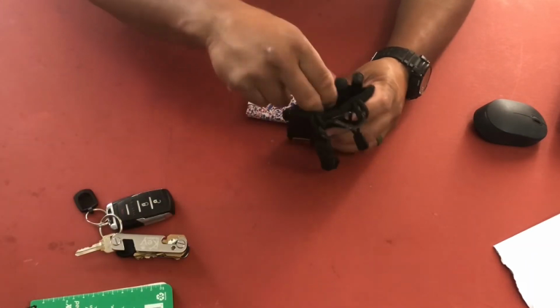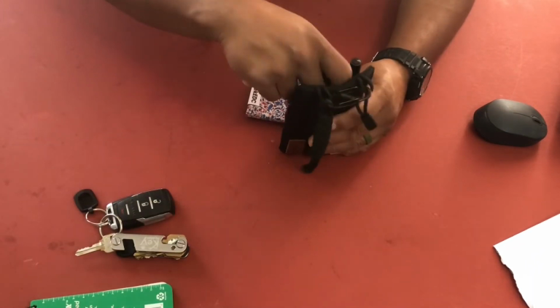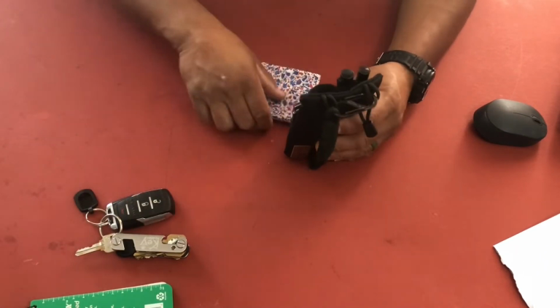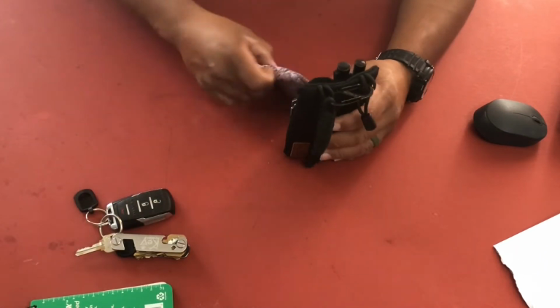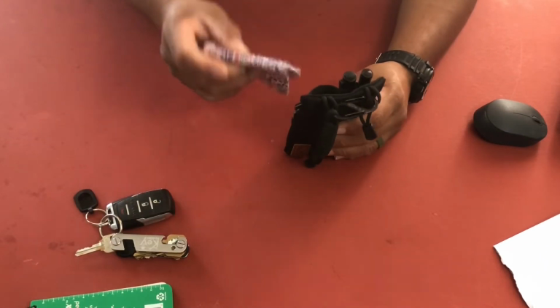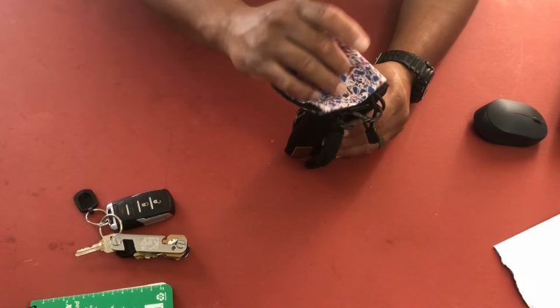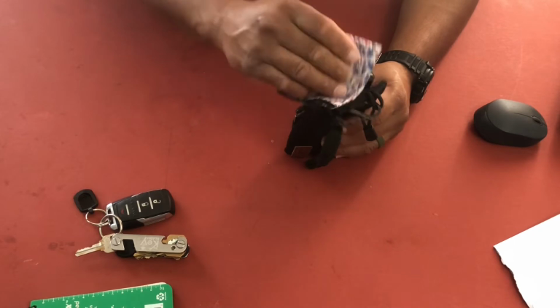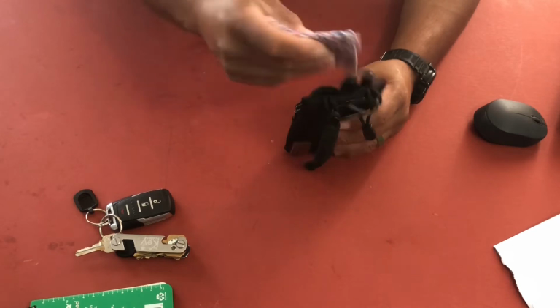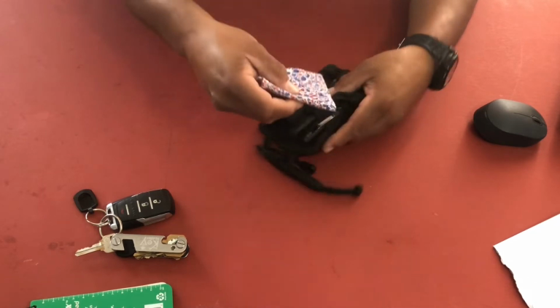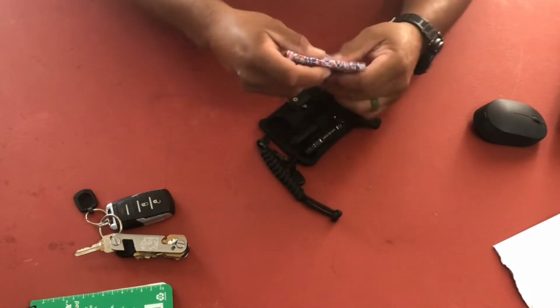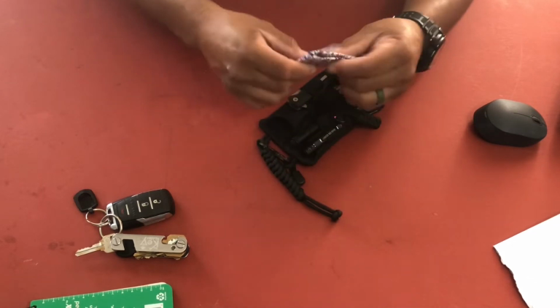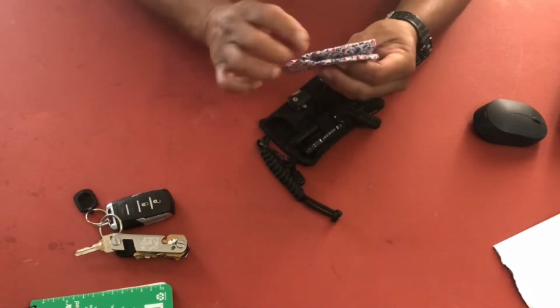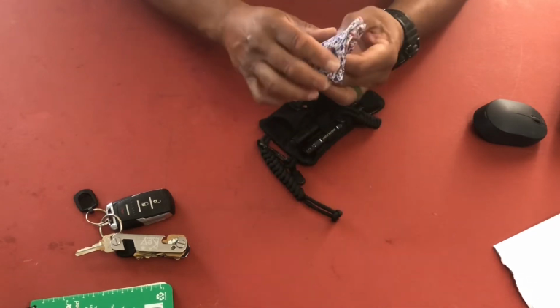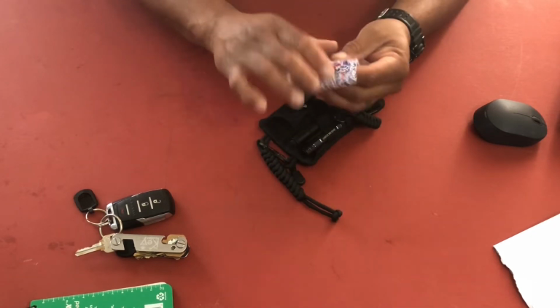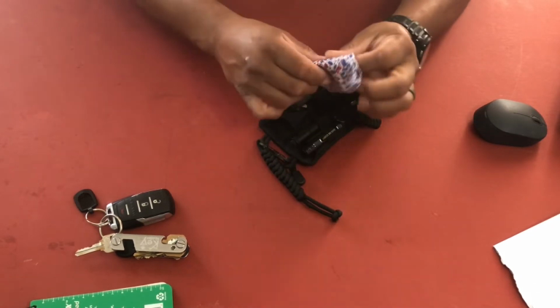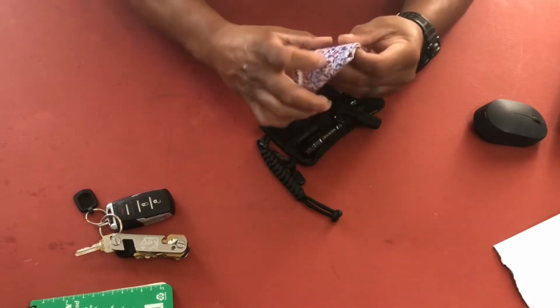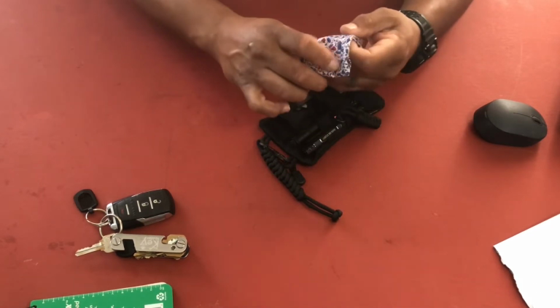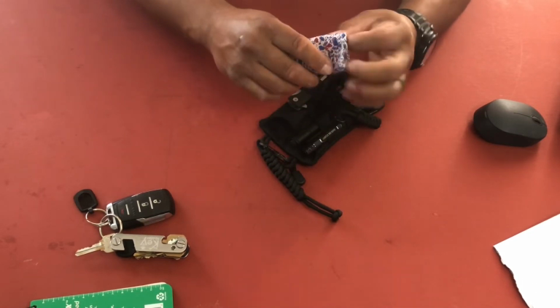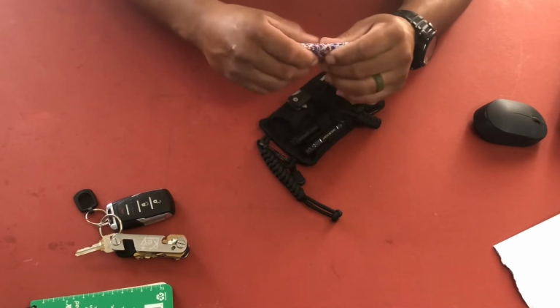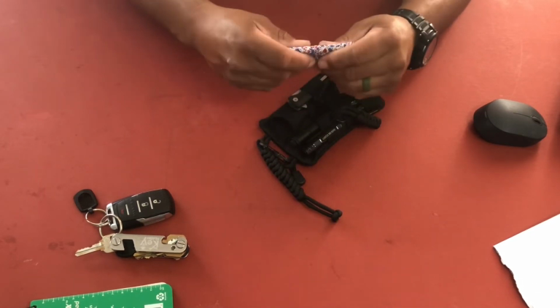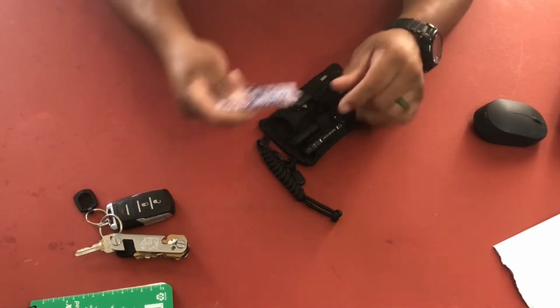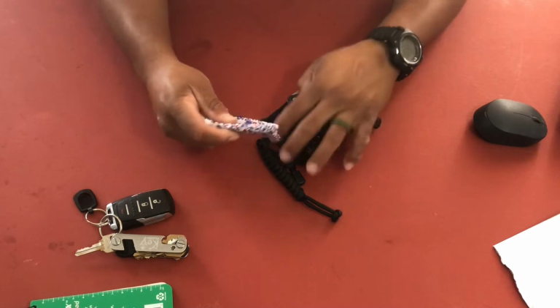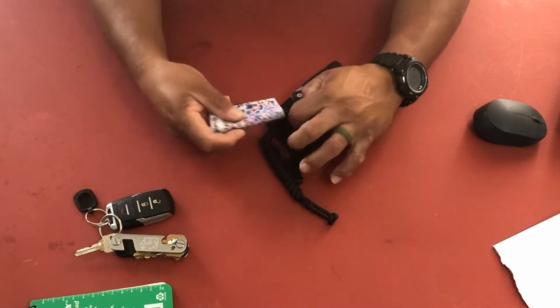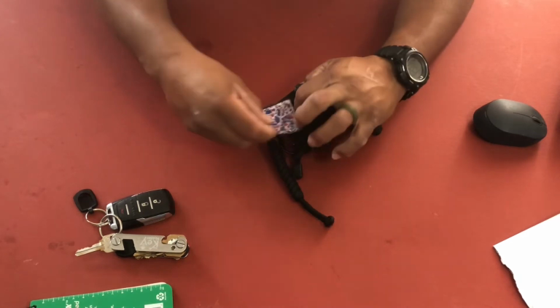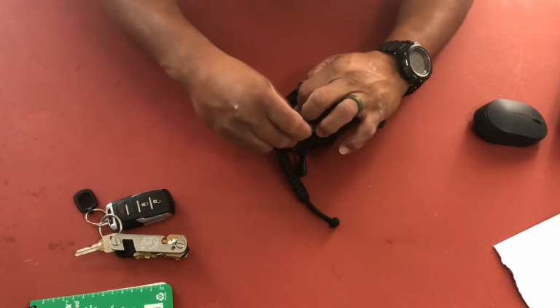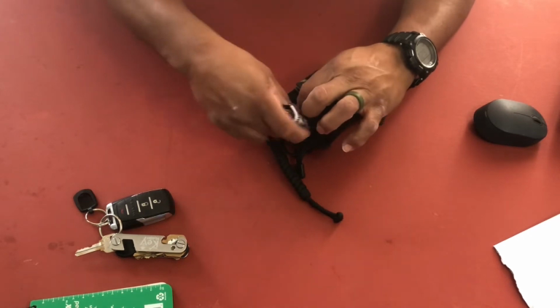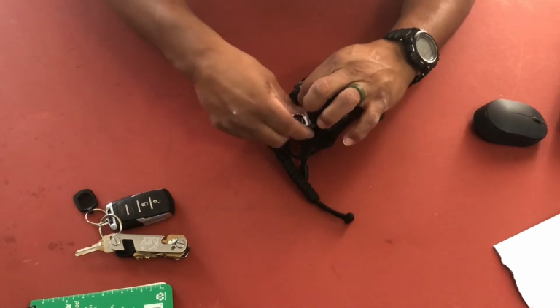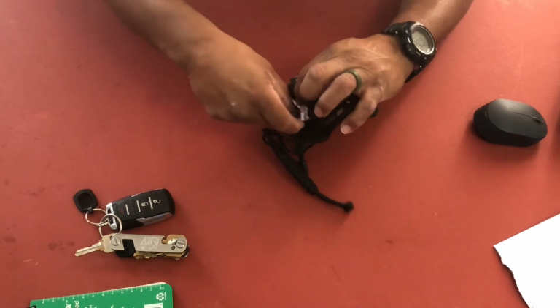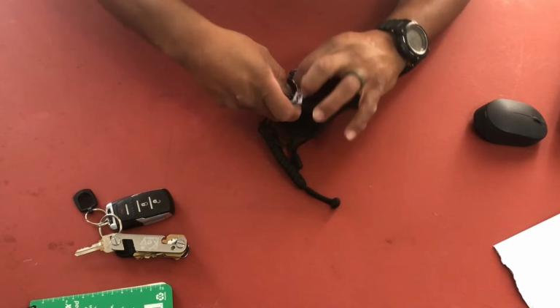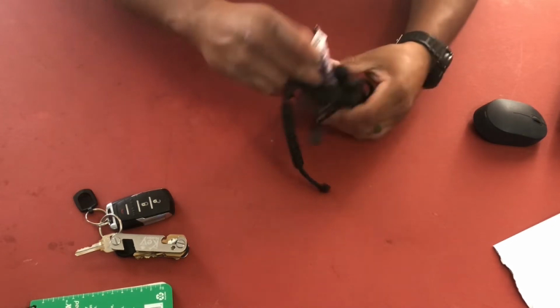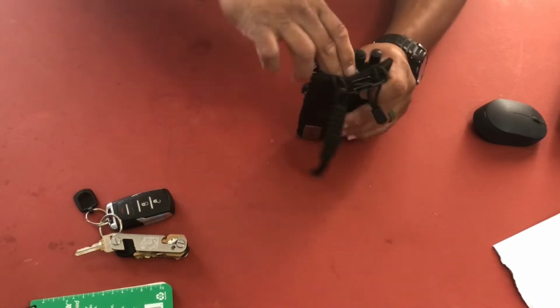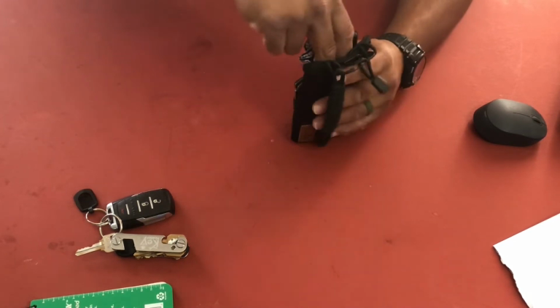I'm gonna rock this in my pocket organizer. When I need it, I know it's in there and I'll just pull it out and do what I need to do with it. It's pretty cool — I've been waiting for it.